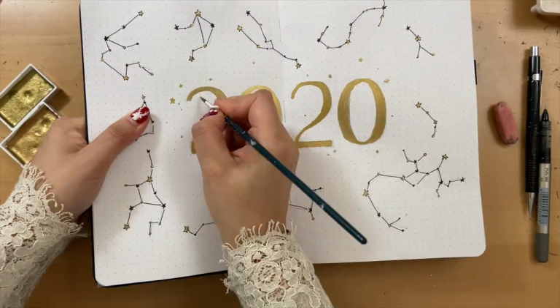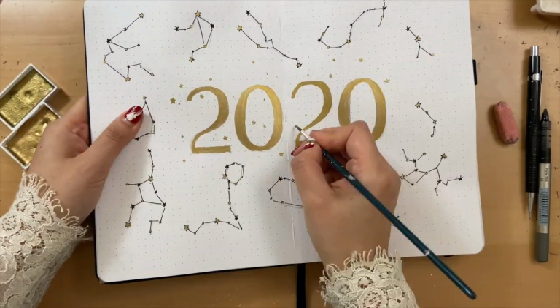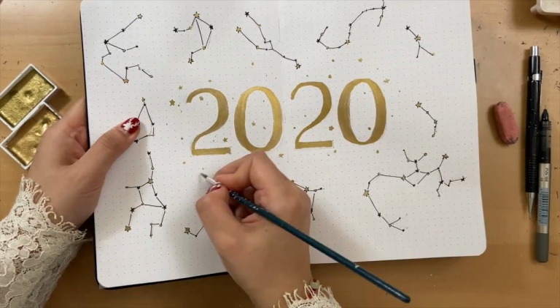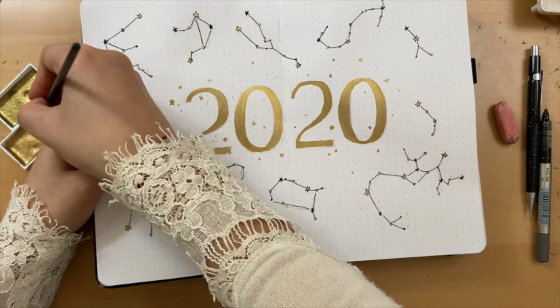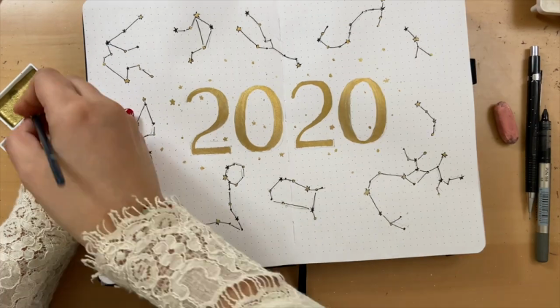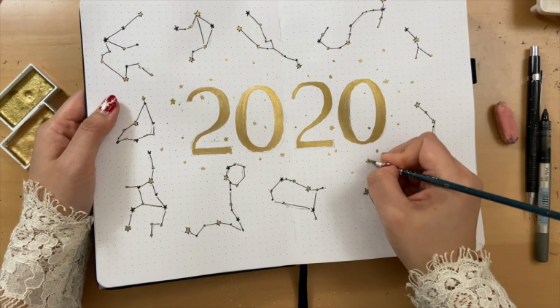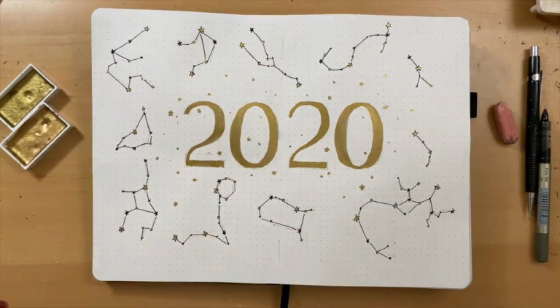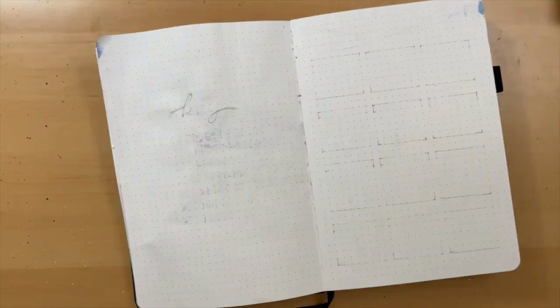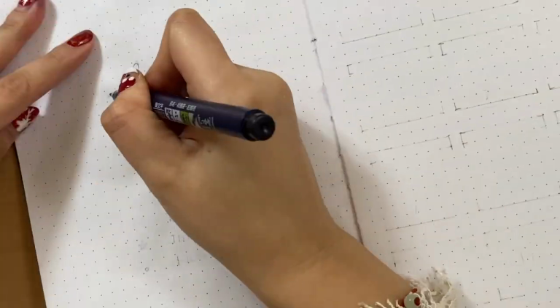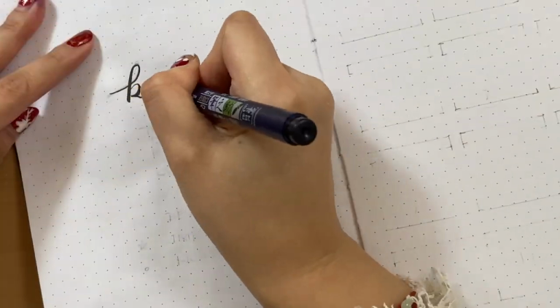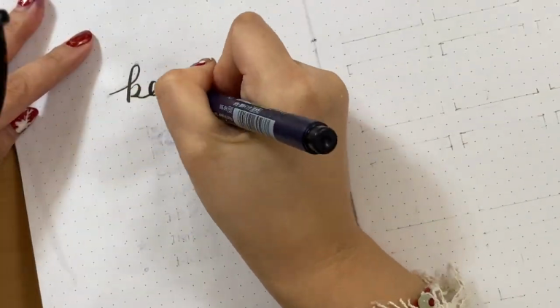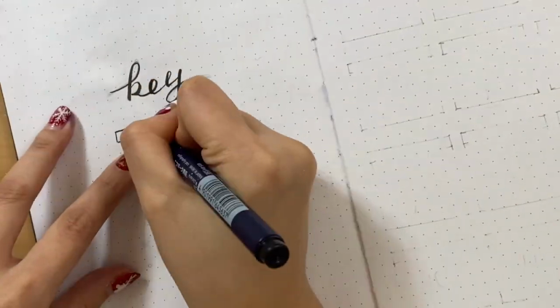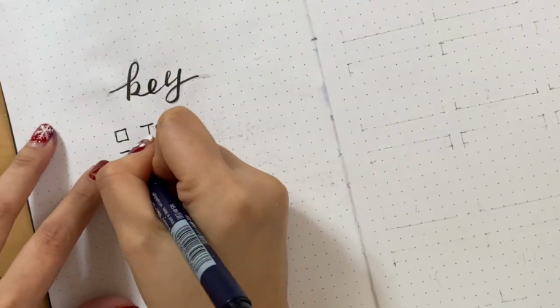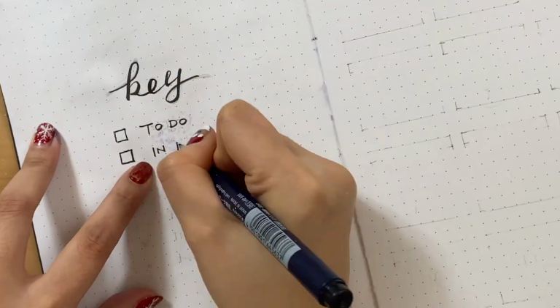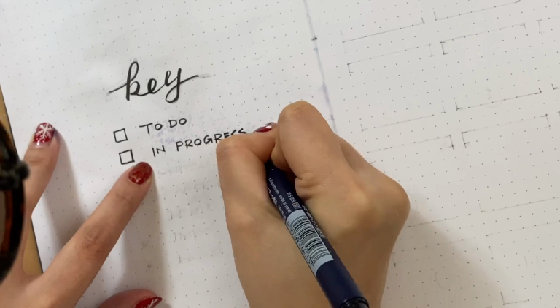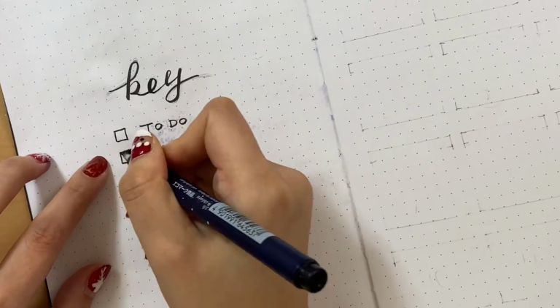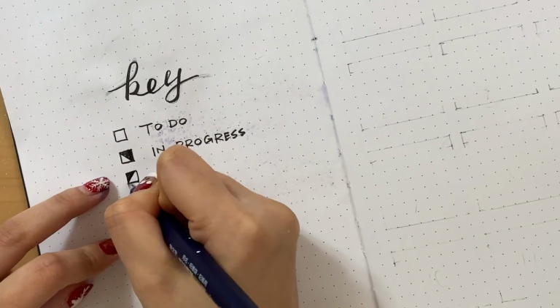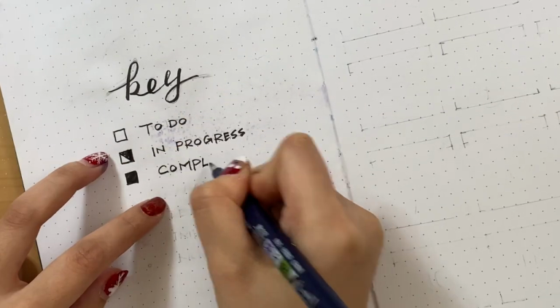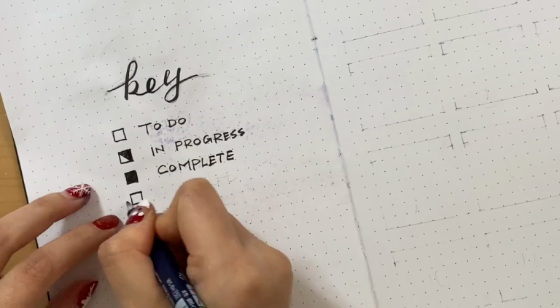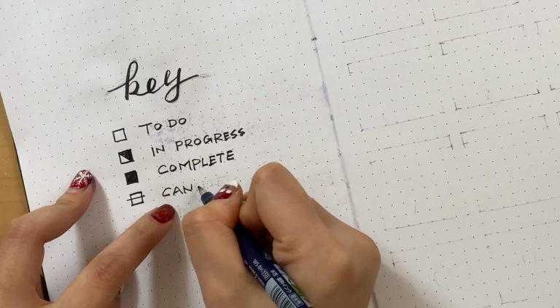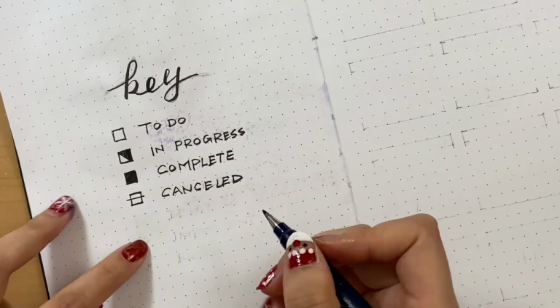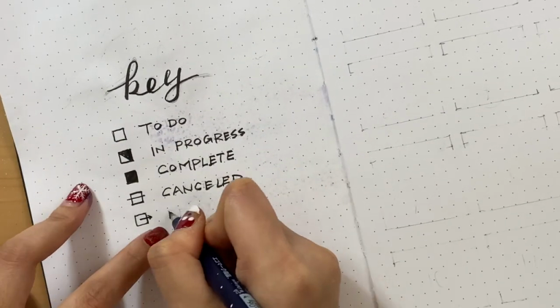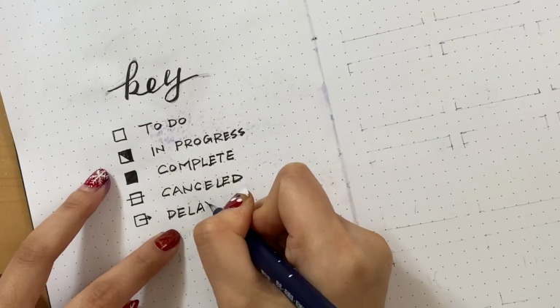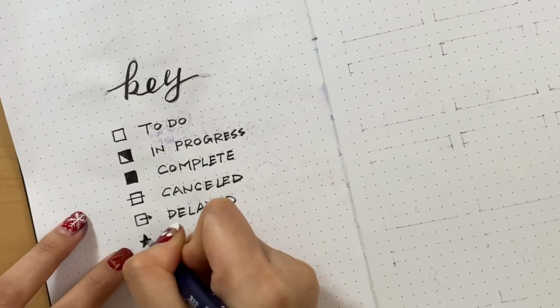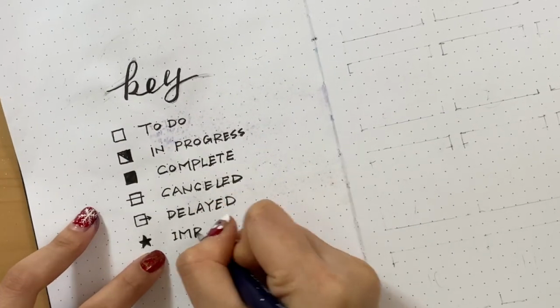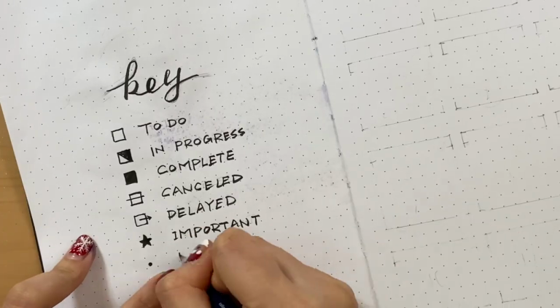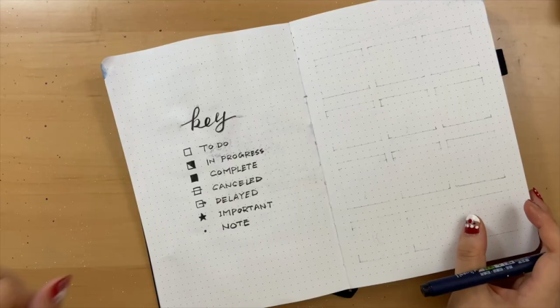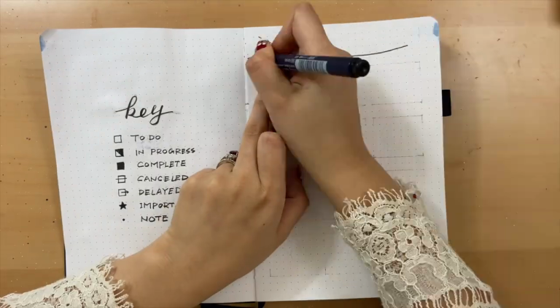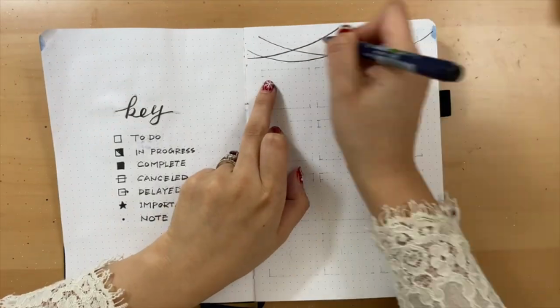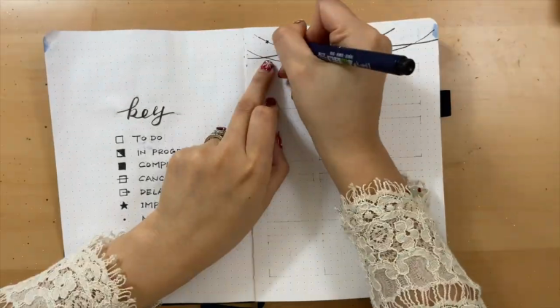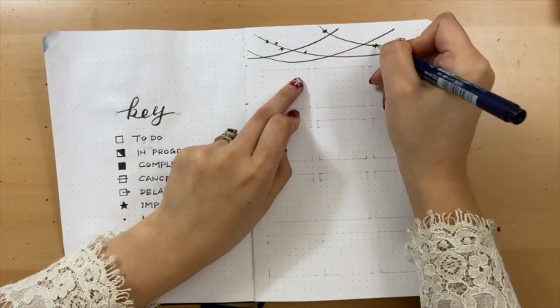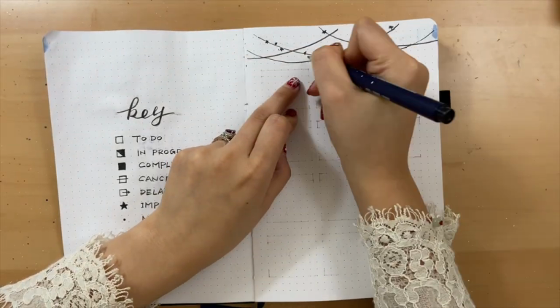I only started doing bullet journal a month ago, but I found it very helpful to organize my daily stuff — to track sleep, mood, and especially my habits — and just make my life so much more productive.